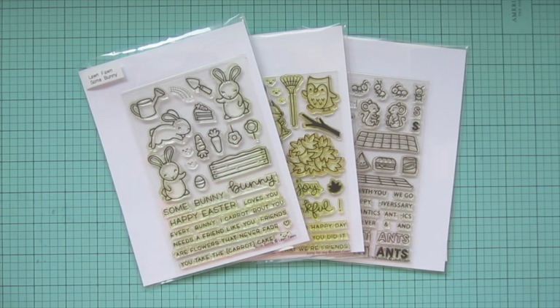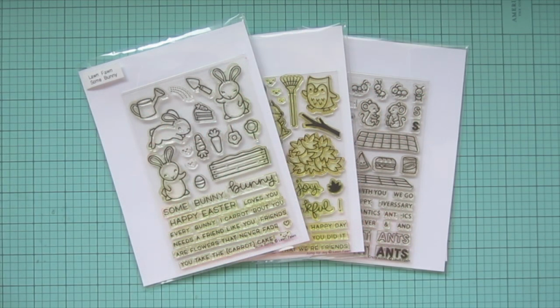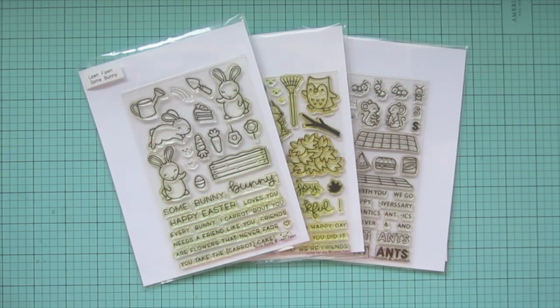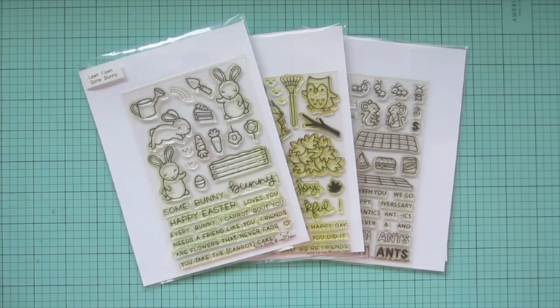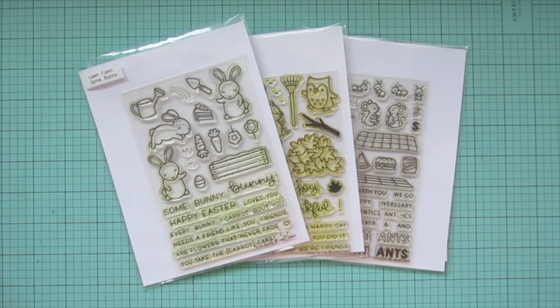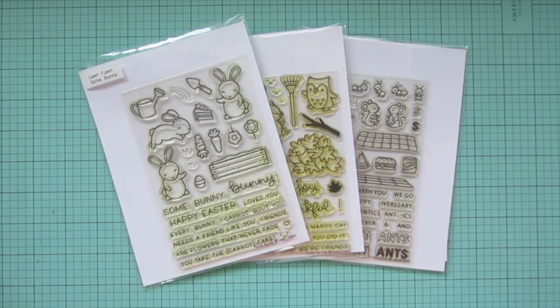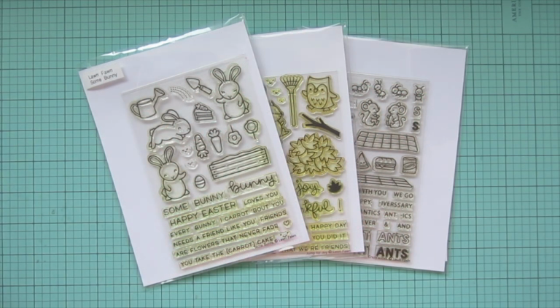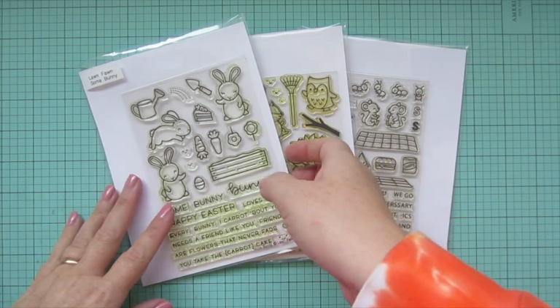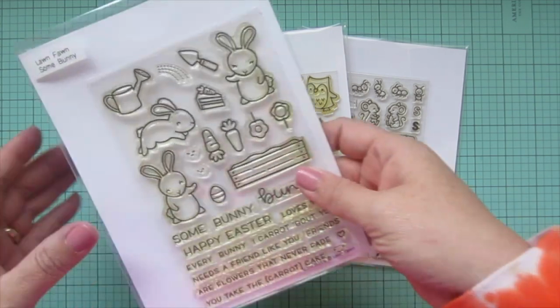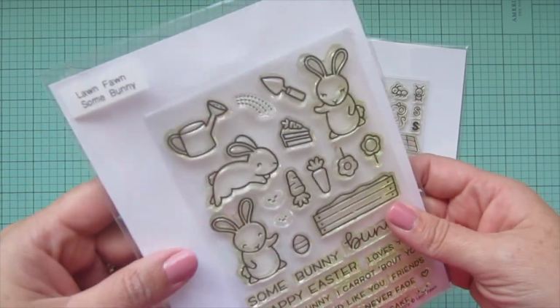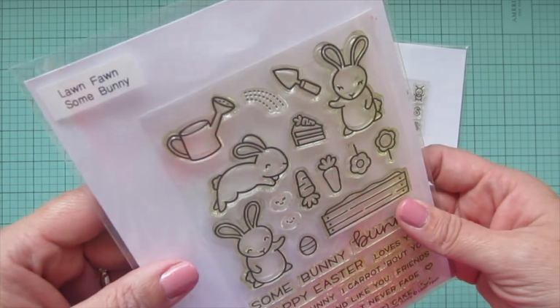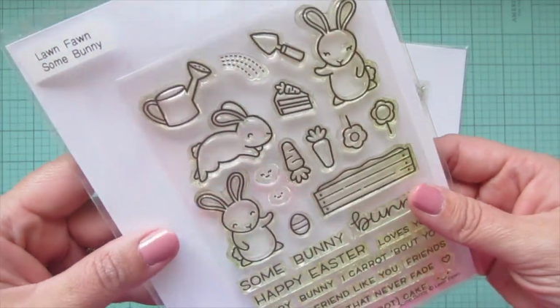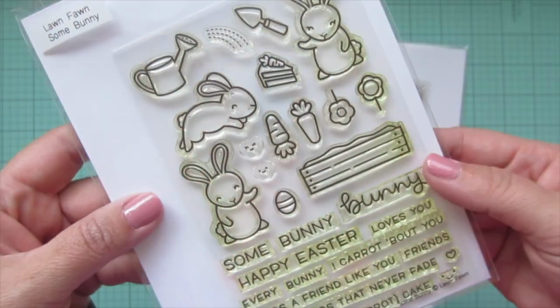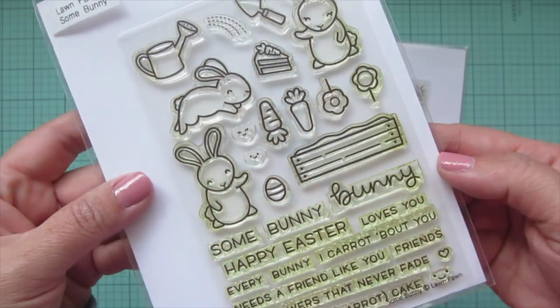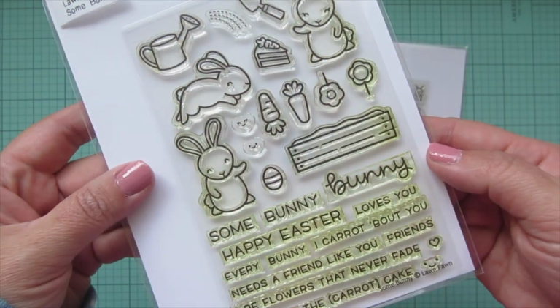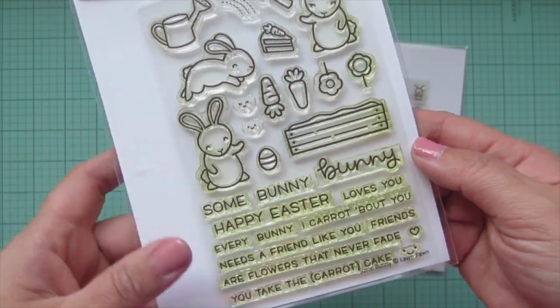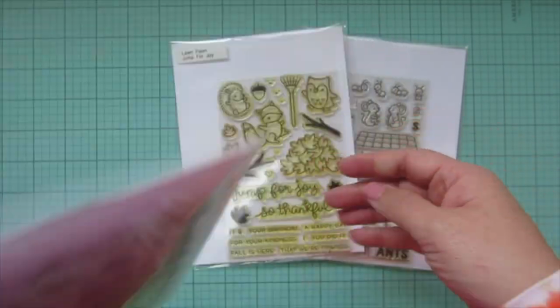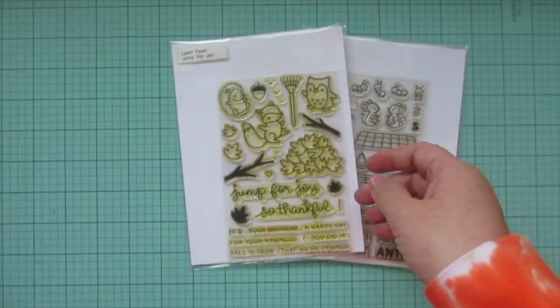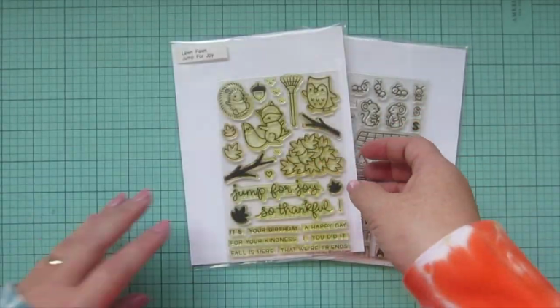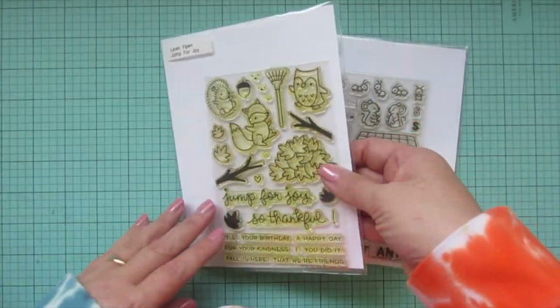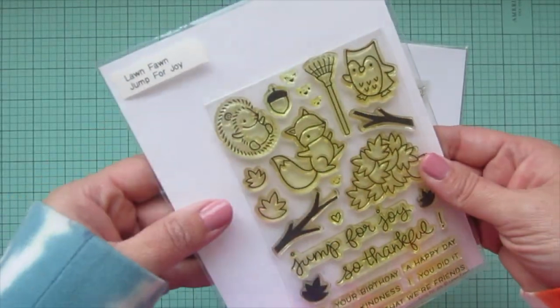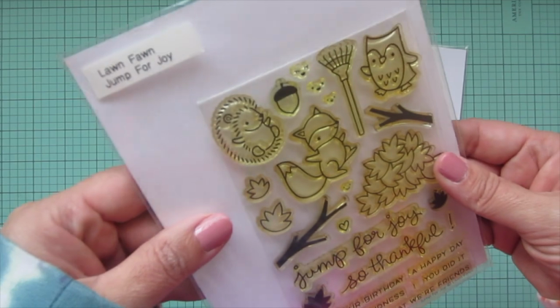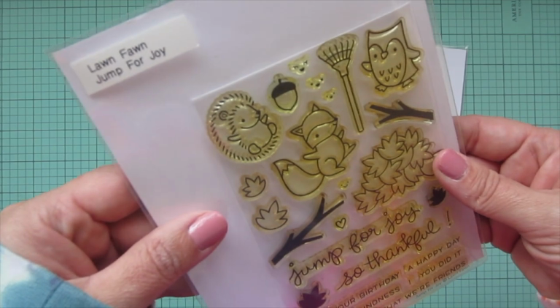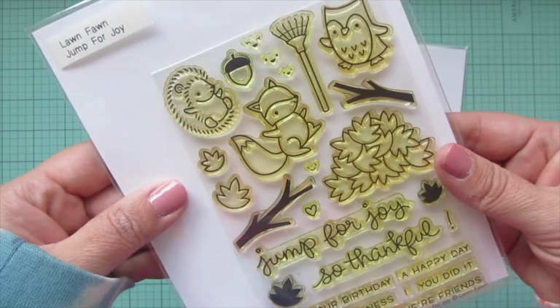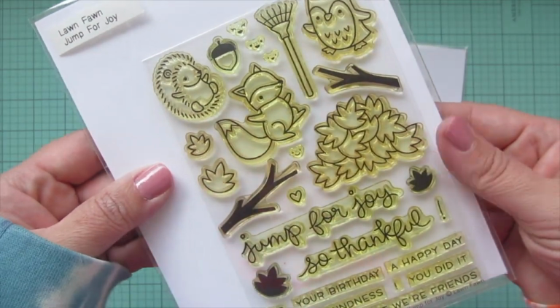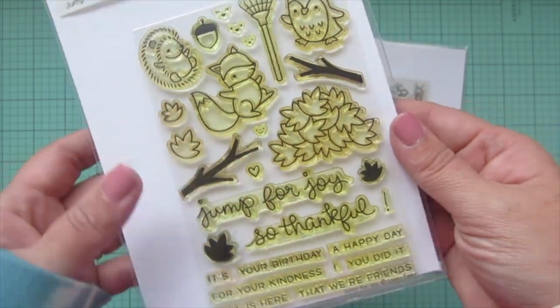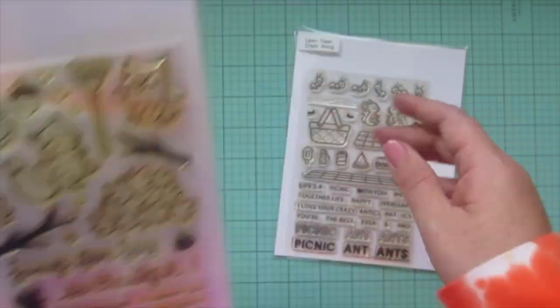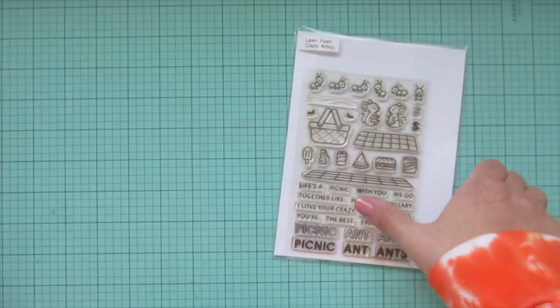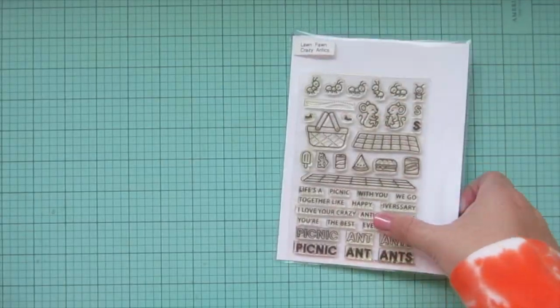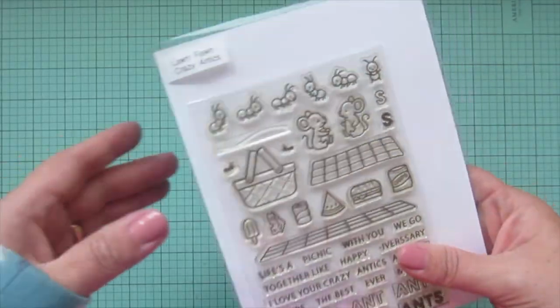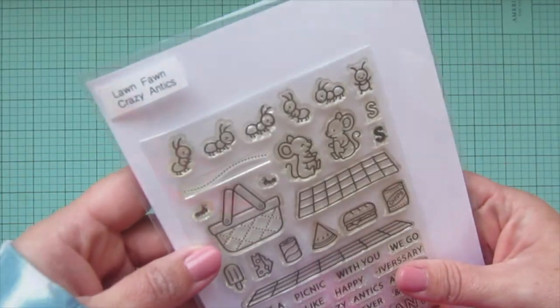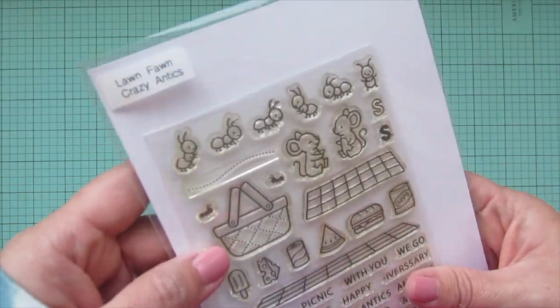Hey friends, it's Christy. Welcome back to my channel. Today I'm going to be making a card using Lawn Fawn's Some Bunny, Jump for Joy, and Crazy Antics.